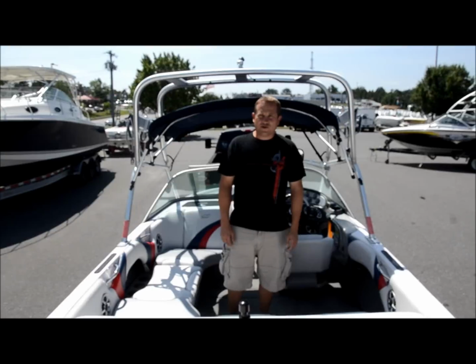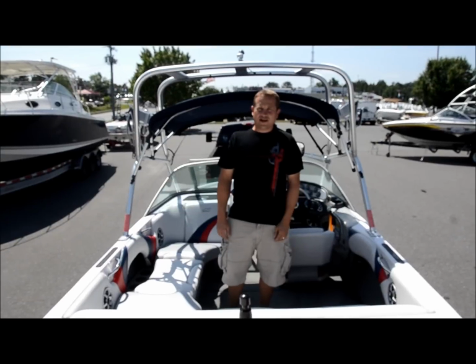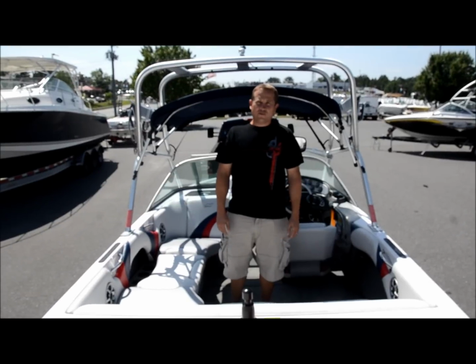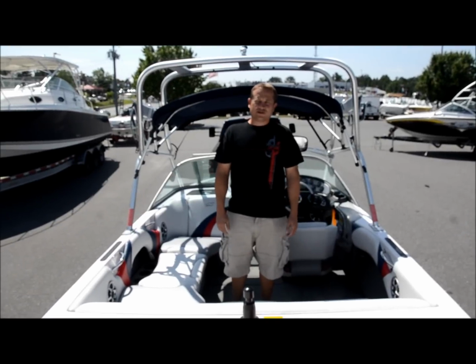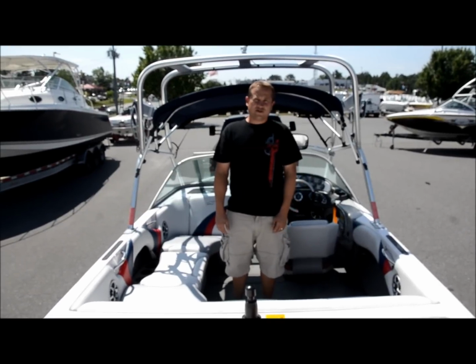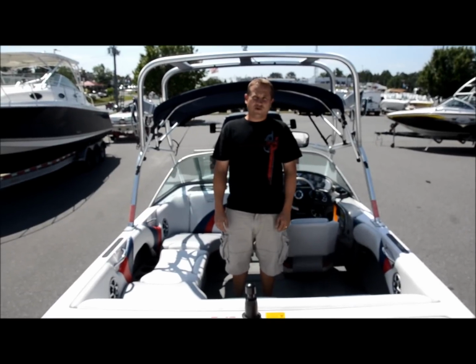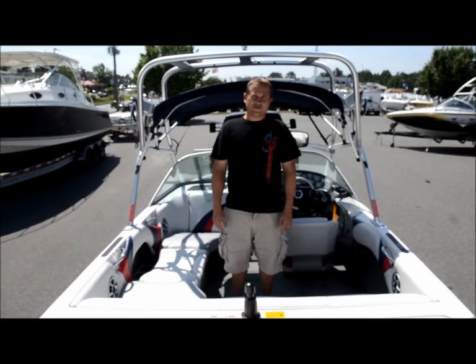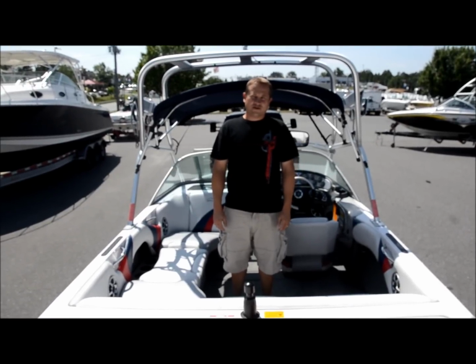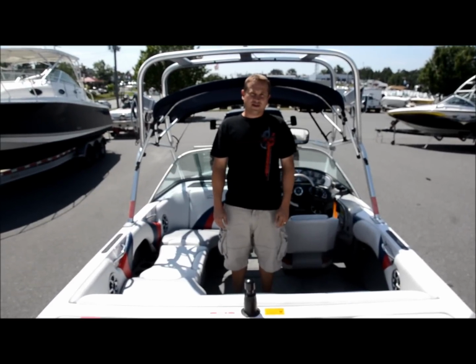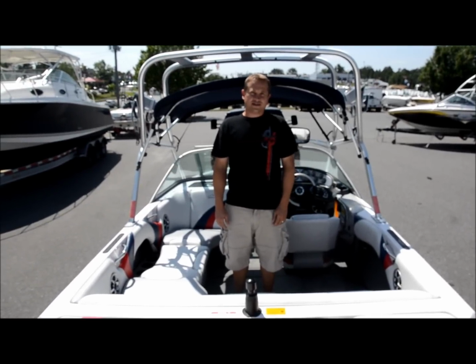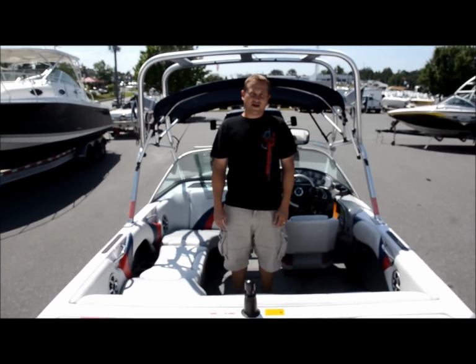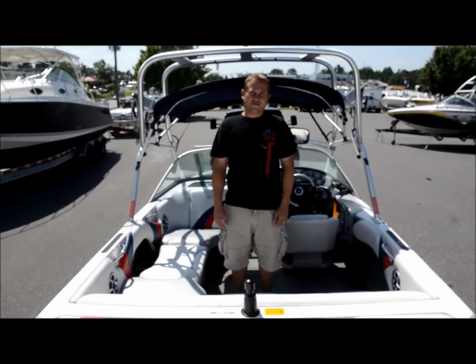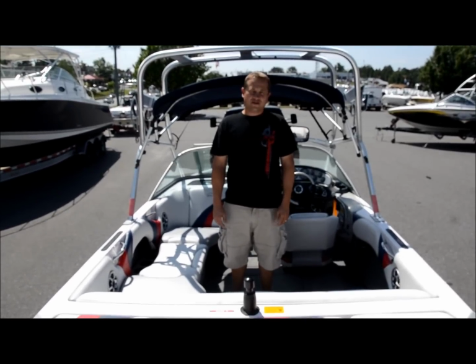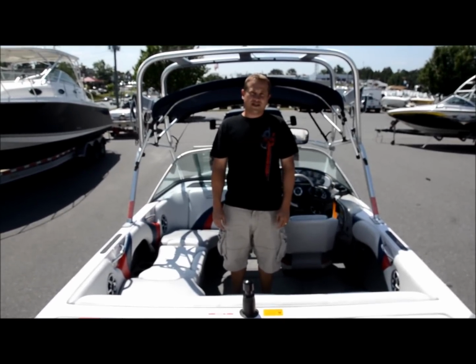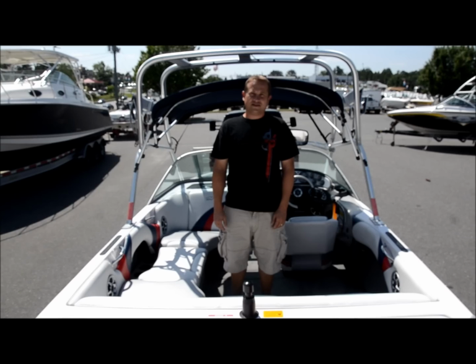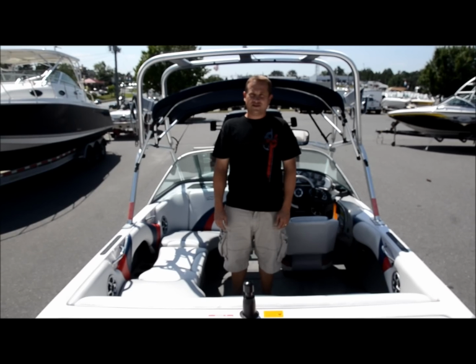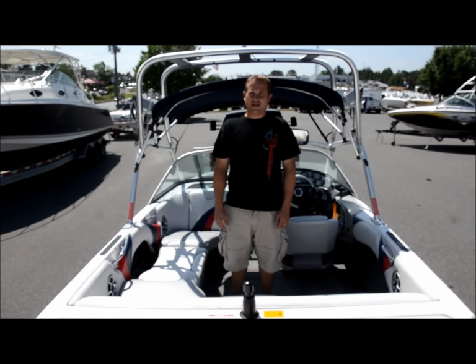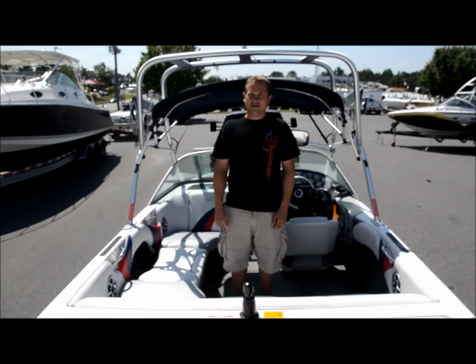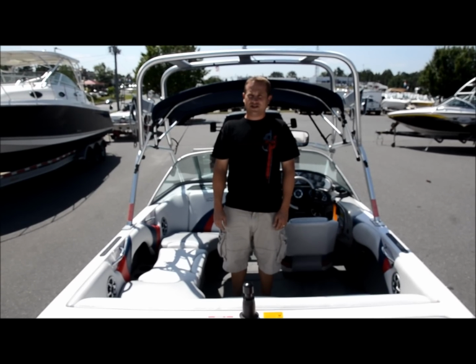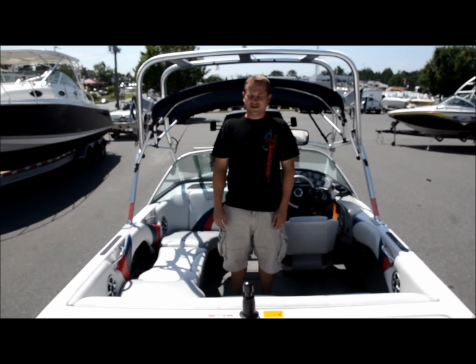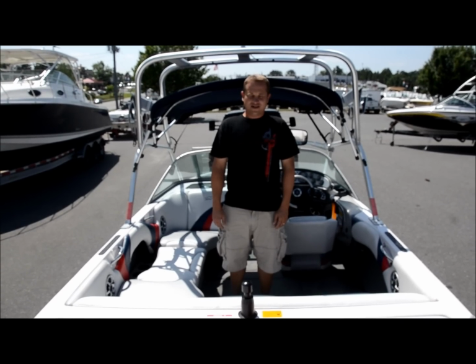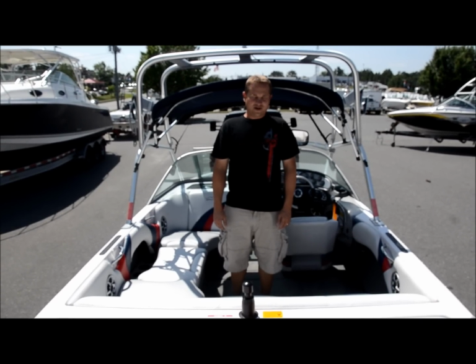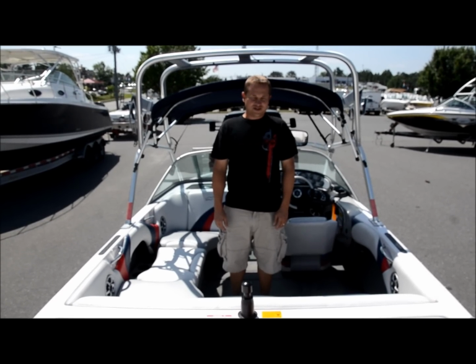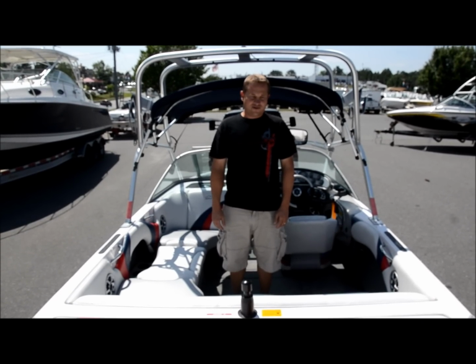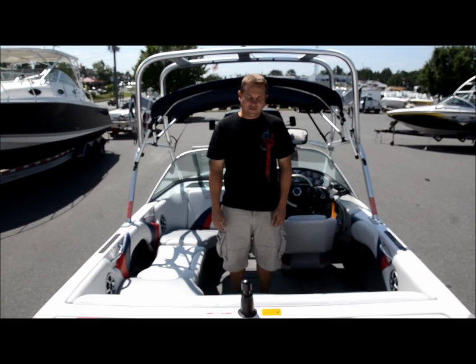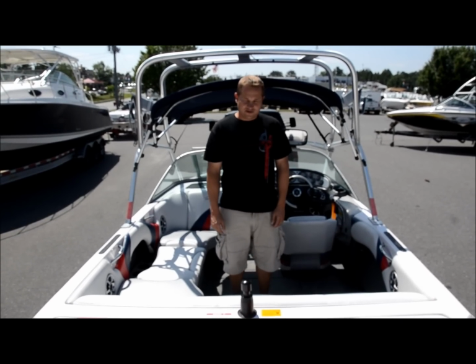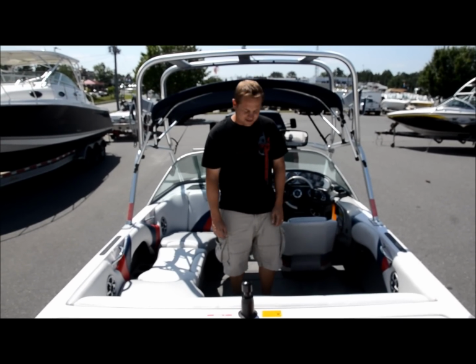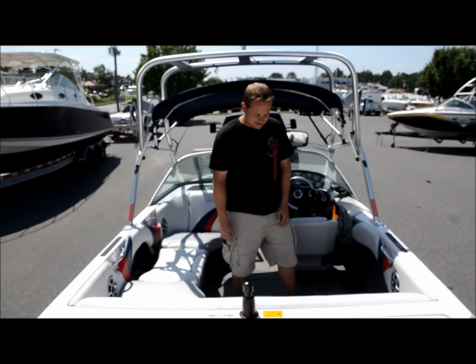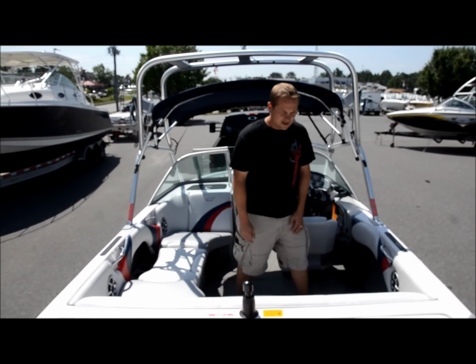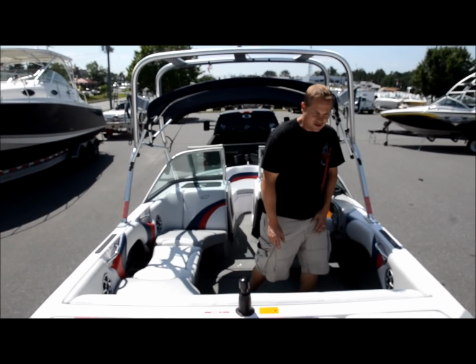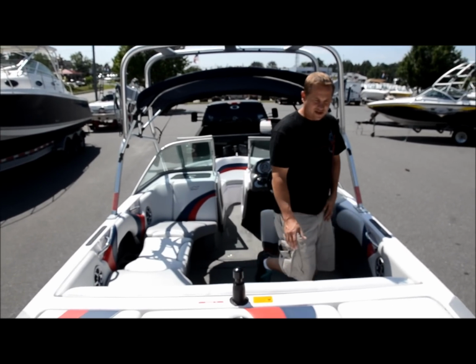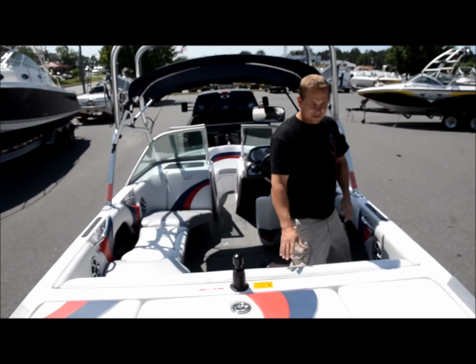We're here today for Morrison Motorsports with our 2005 Nautique 210 Team Edition. We're going to show you around the boat and show you all the options.